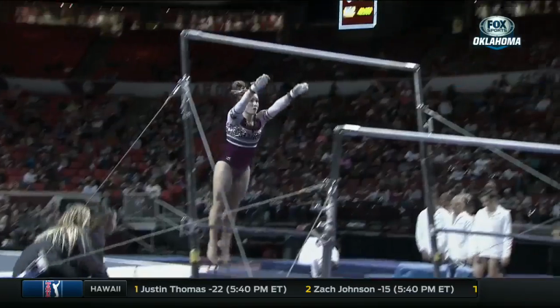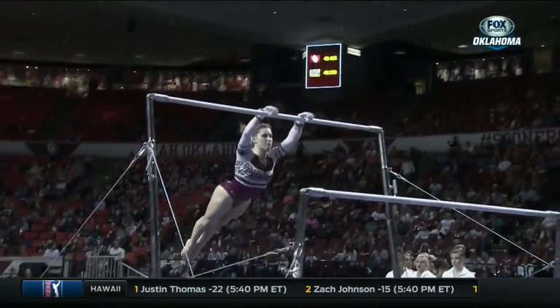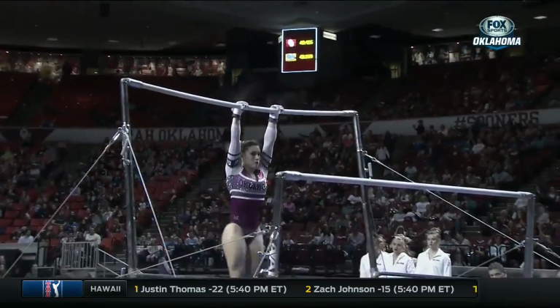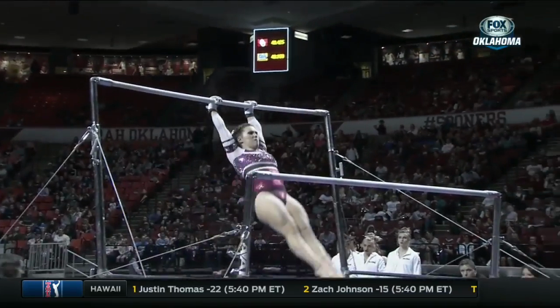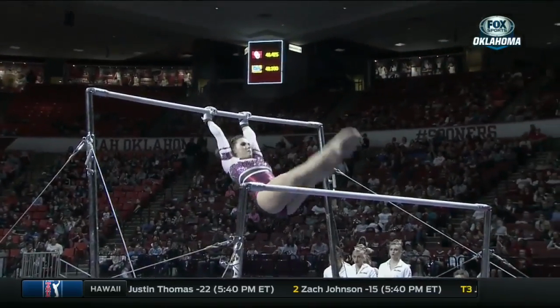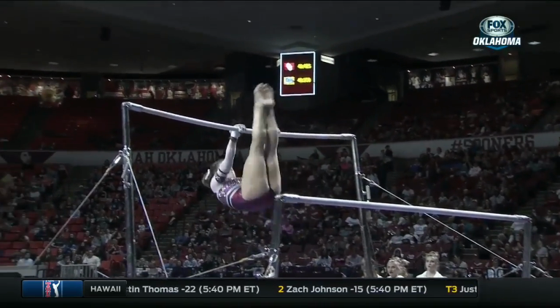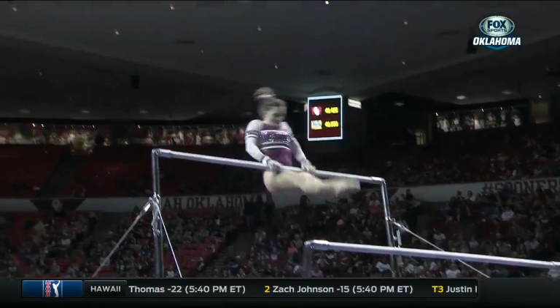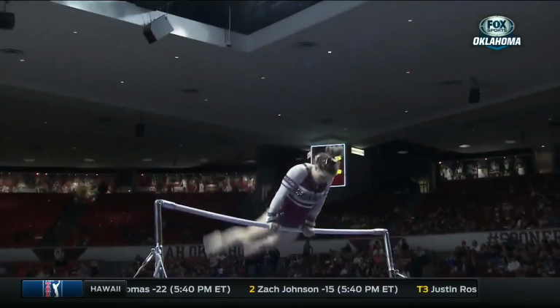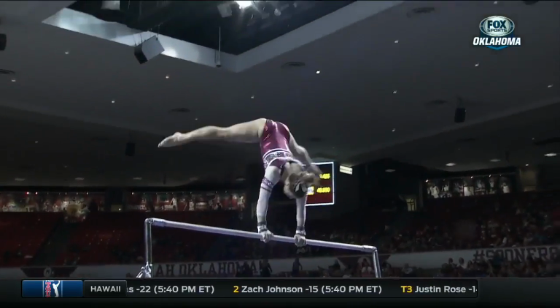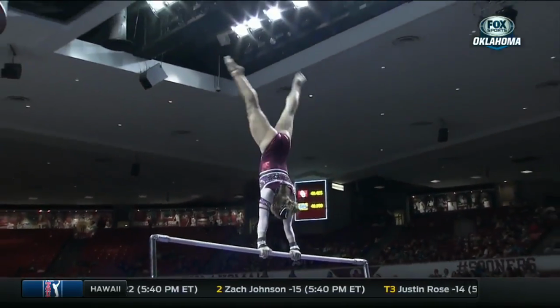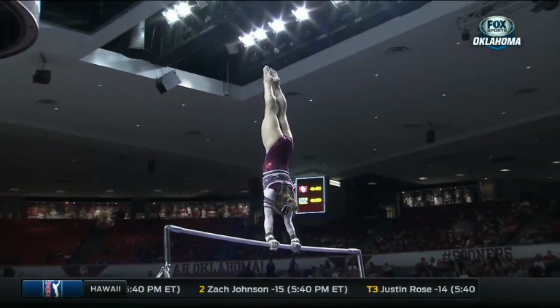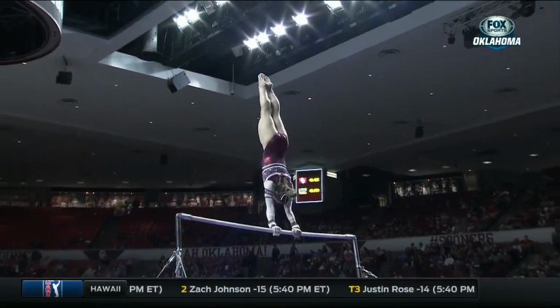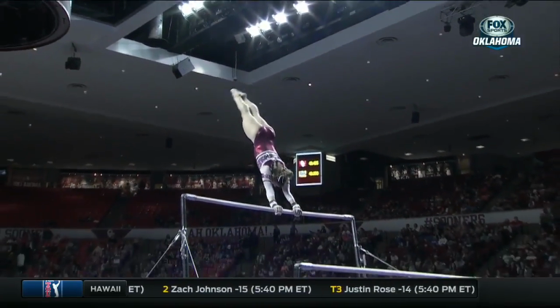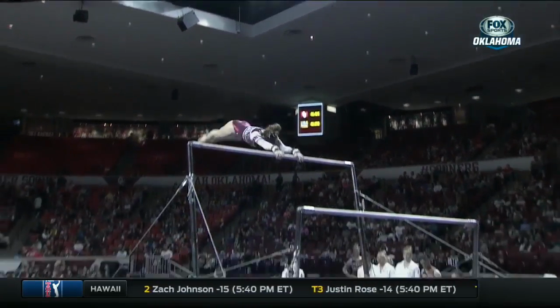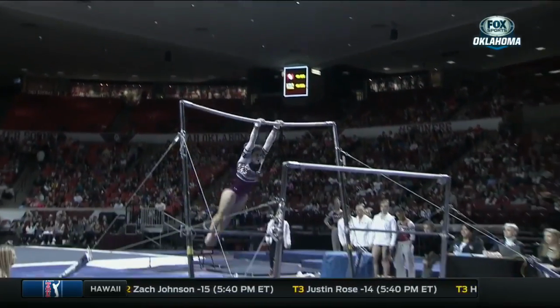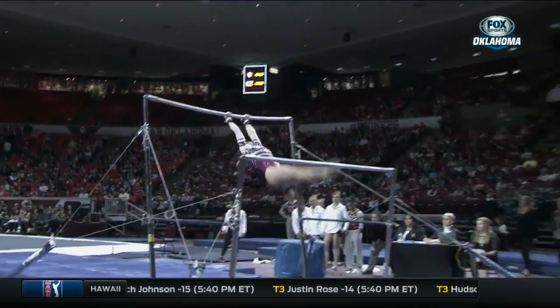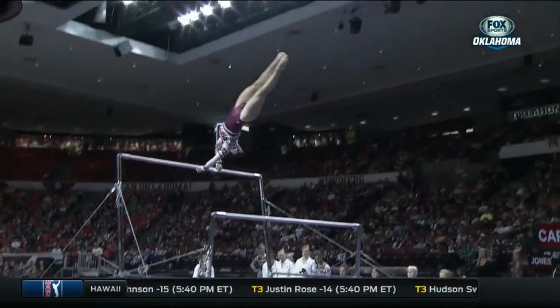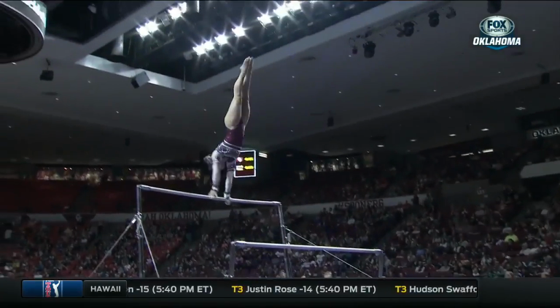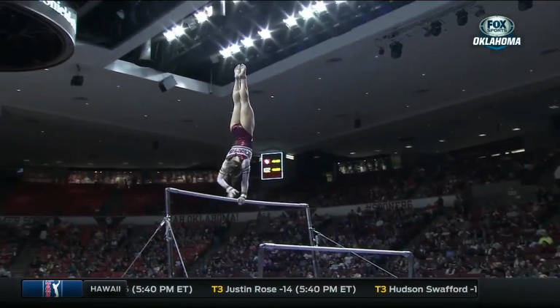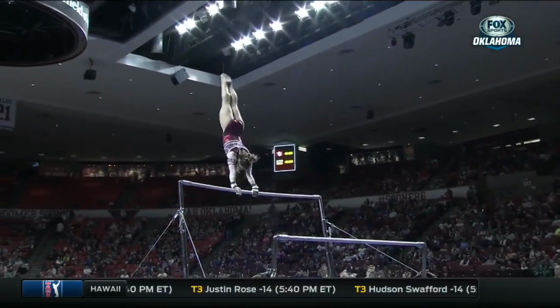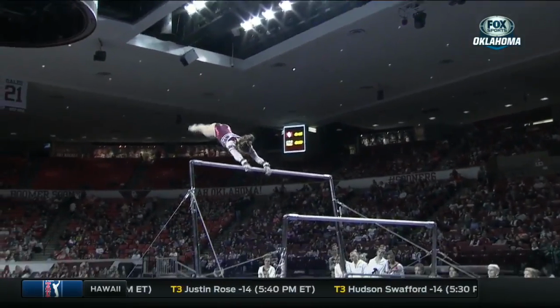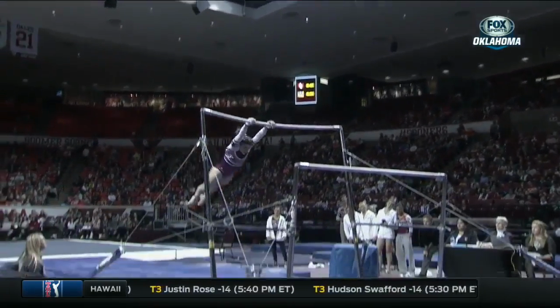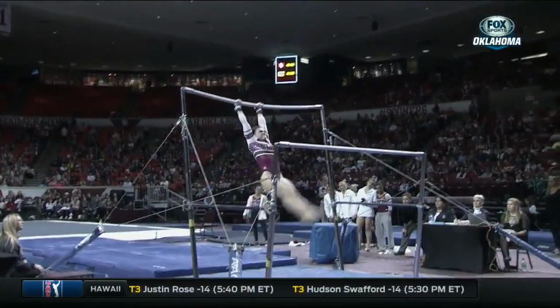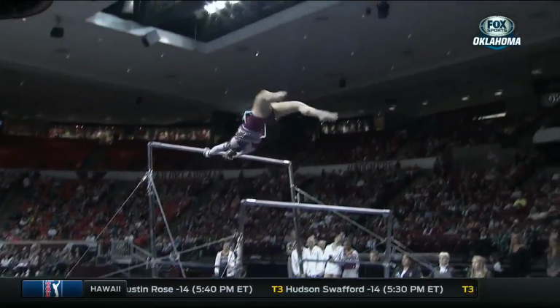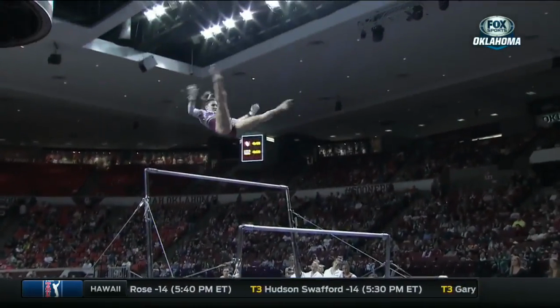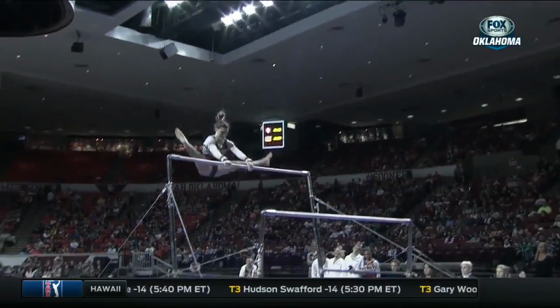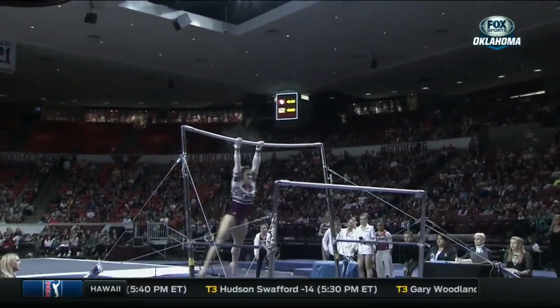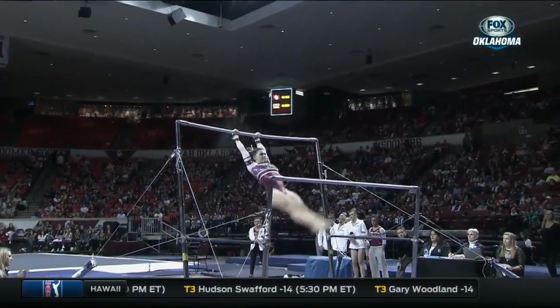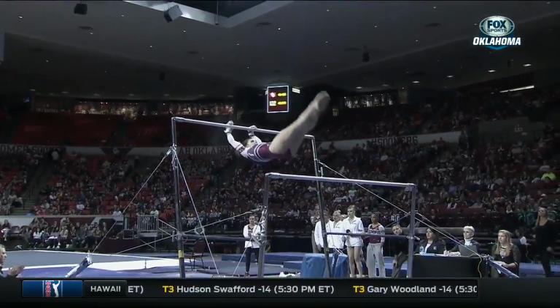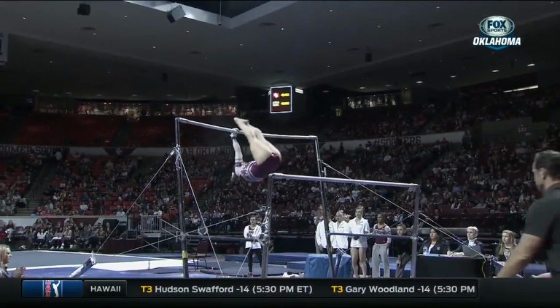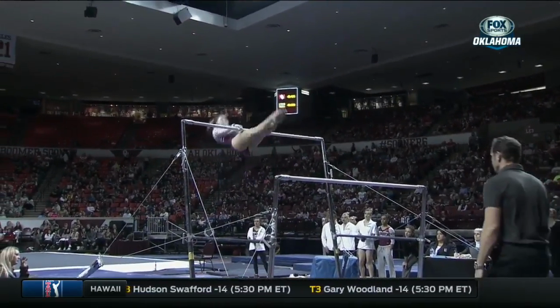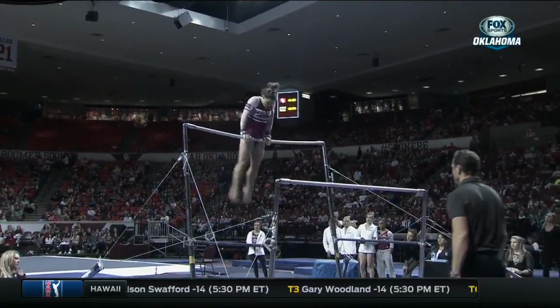Your body needs to be a little bit straight, straighter in the air. Chase Capps will open up for the Sooners on the bars. Again, a solid start for the Sooners.